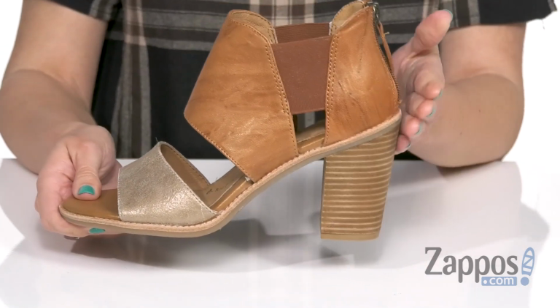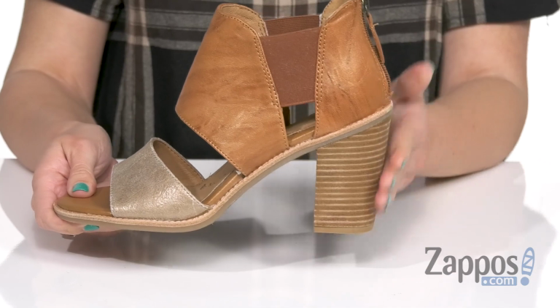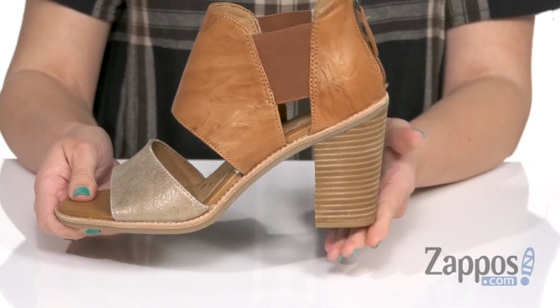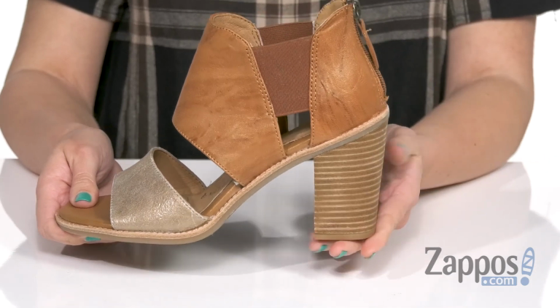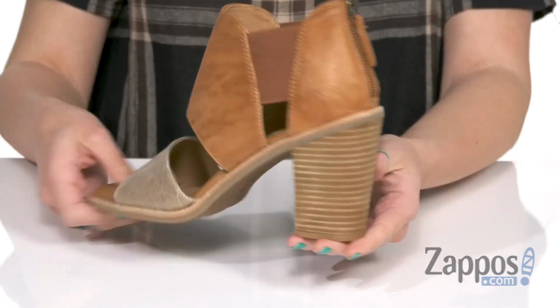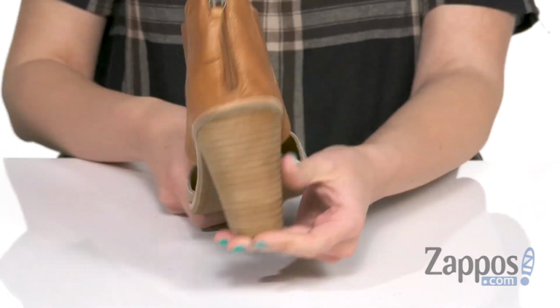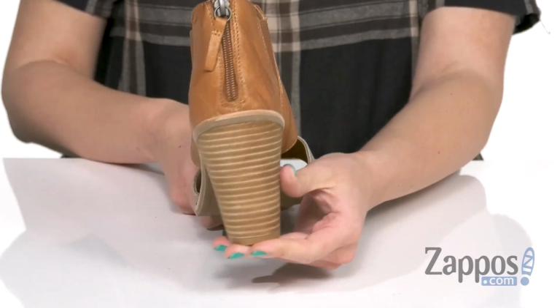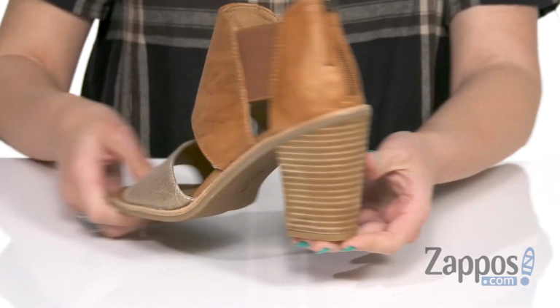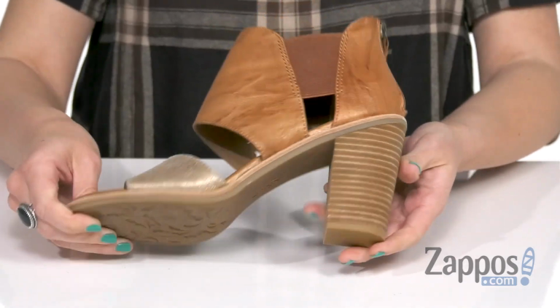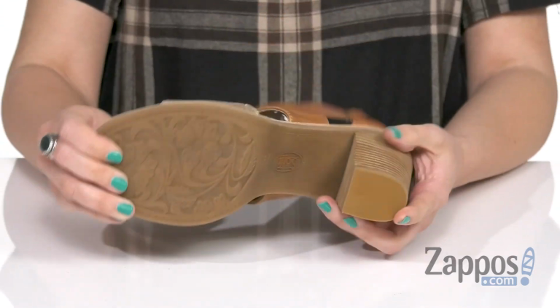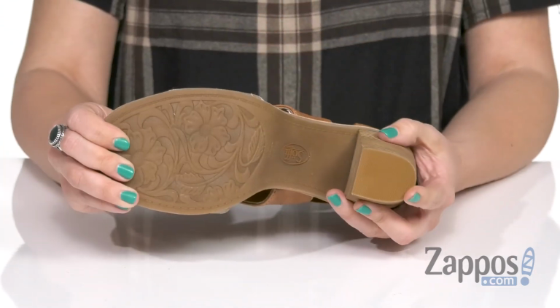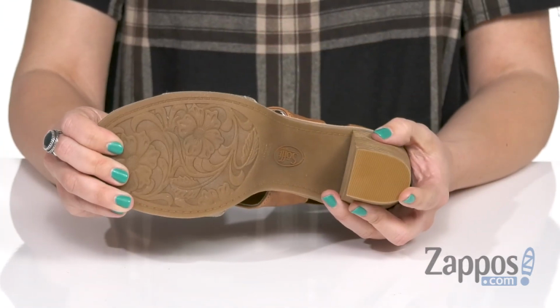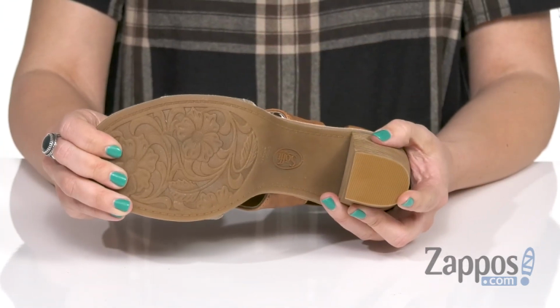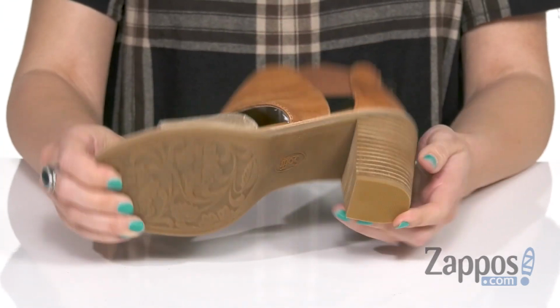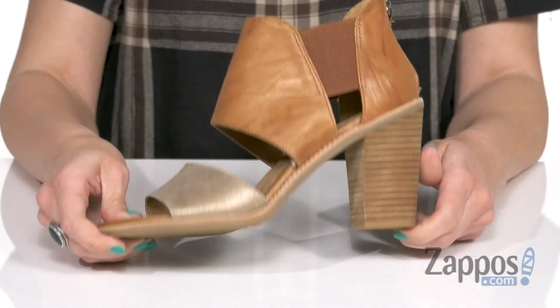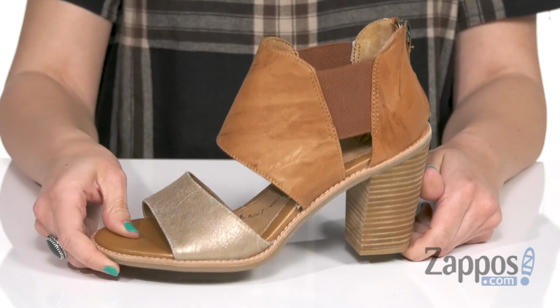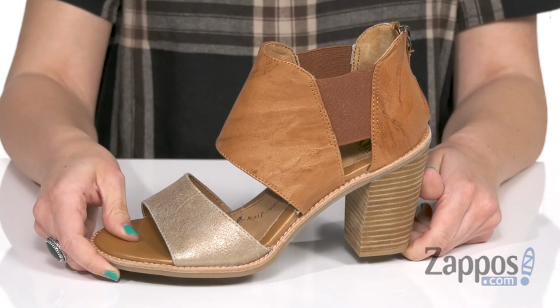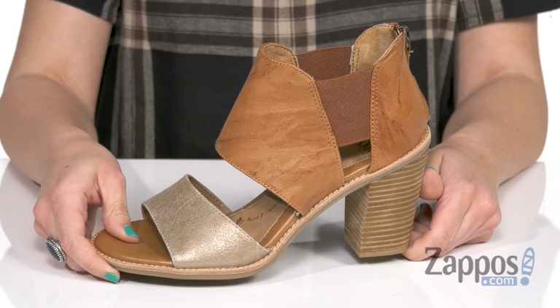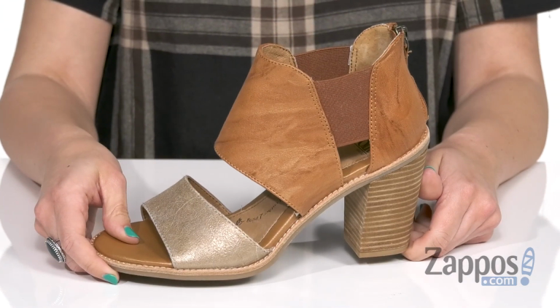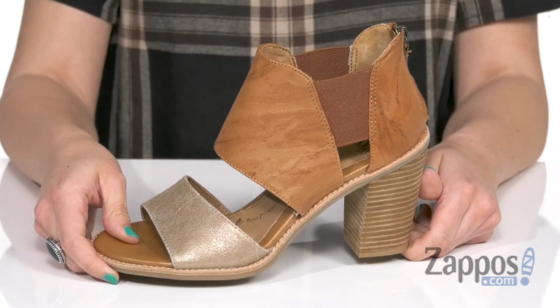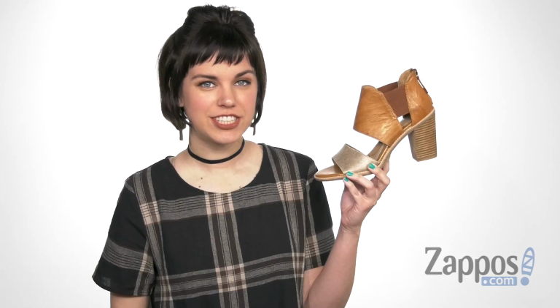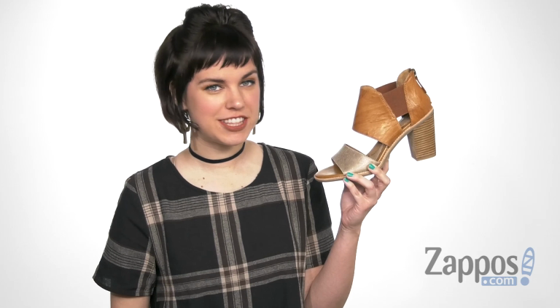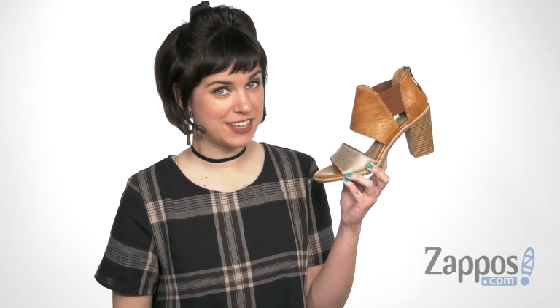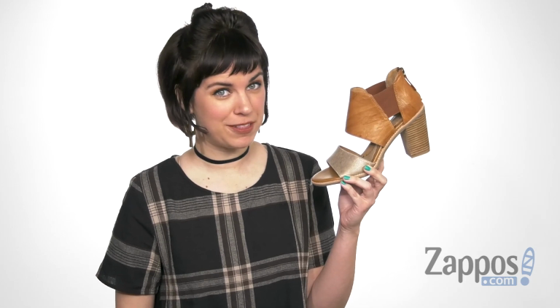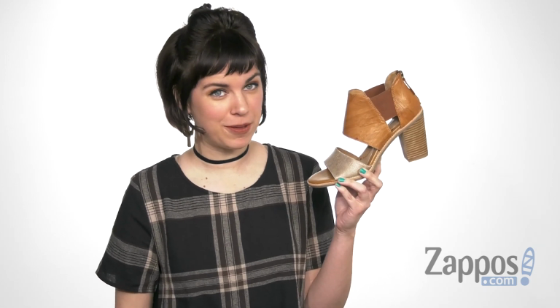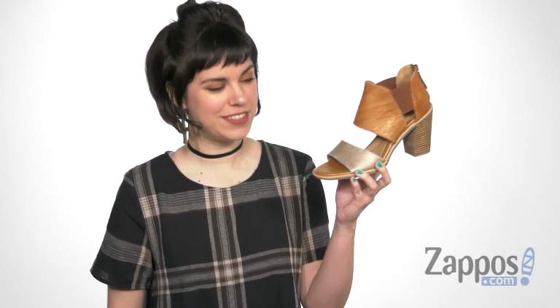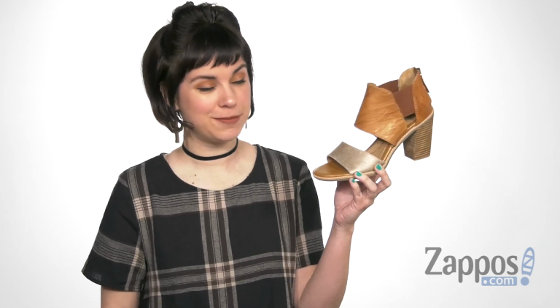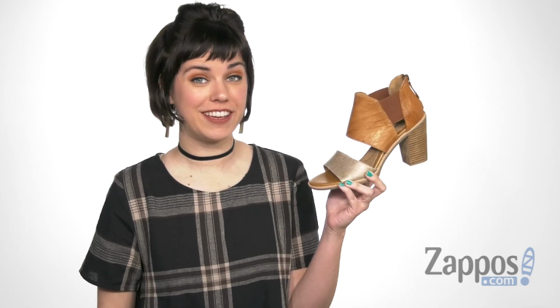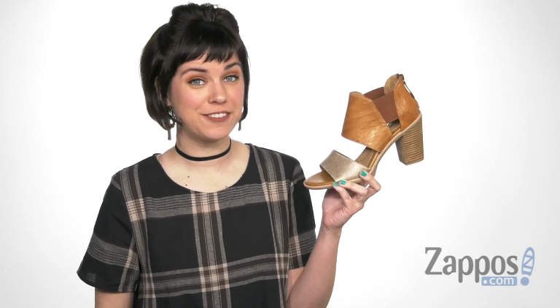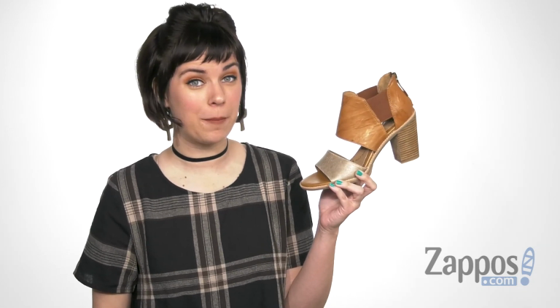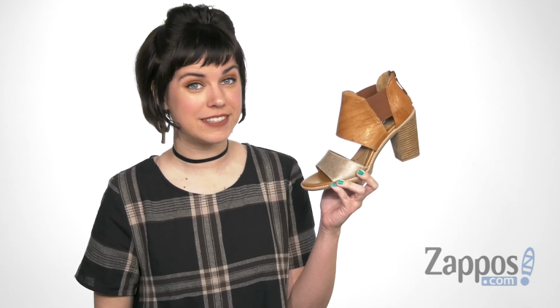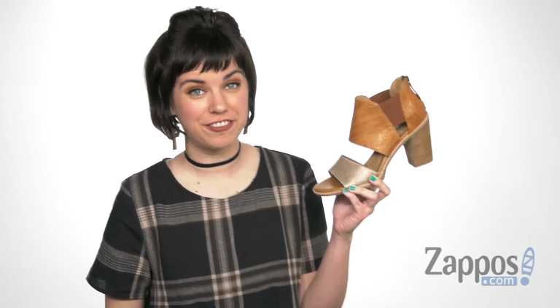The heel is a tall stacked heel, it's all gonna be on top of a durable rubber outsole. Change things up a little bit with these sweet heels from Soft.